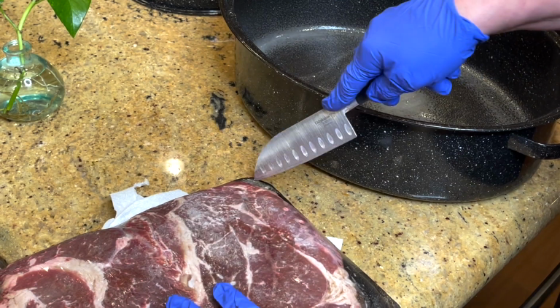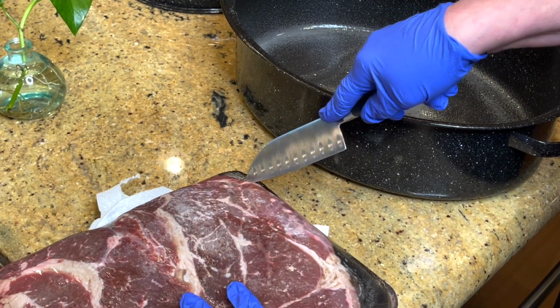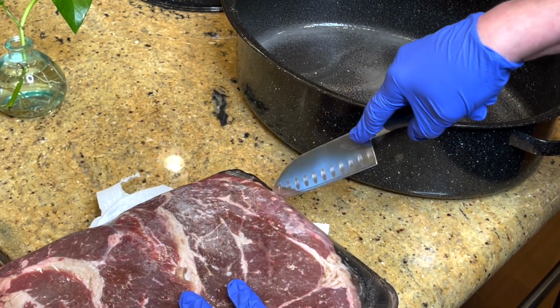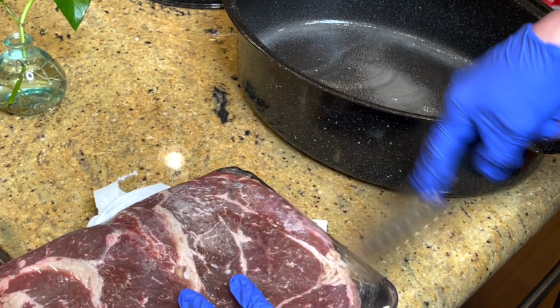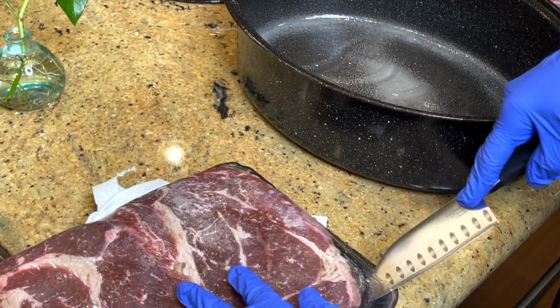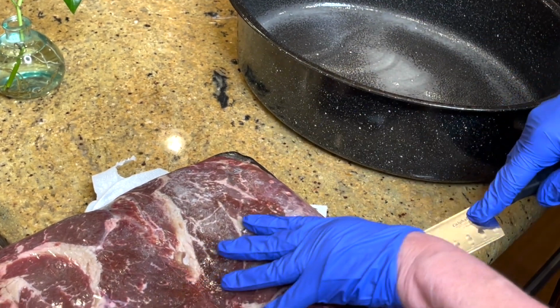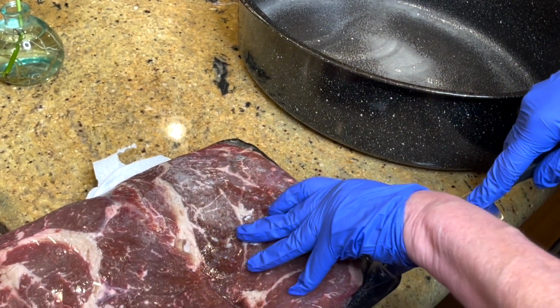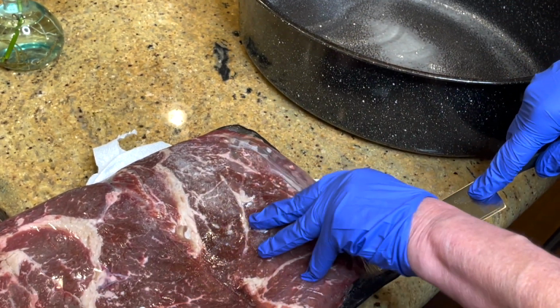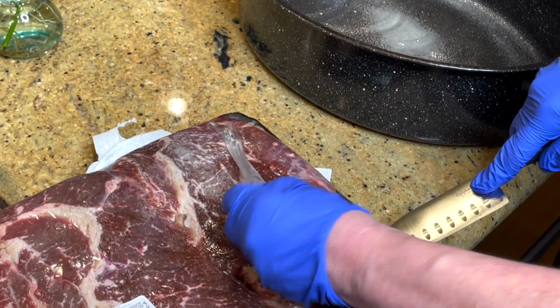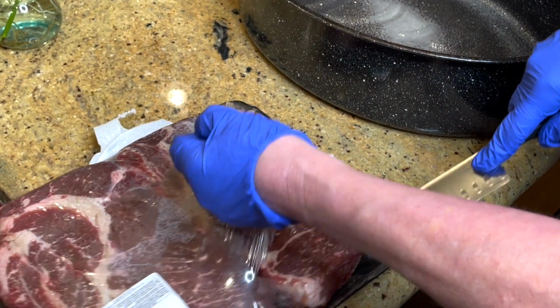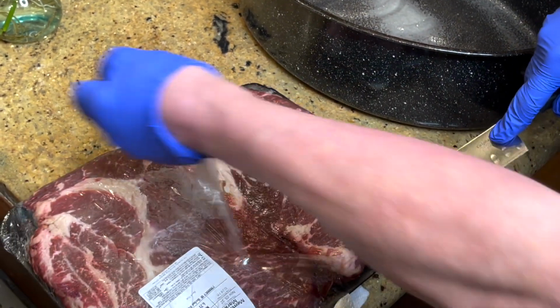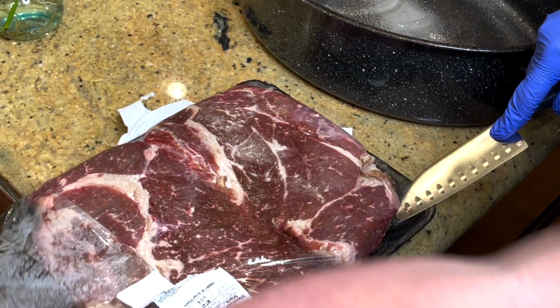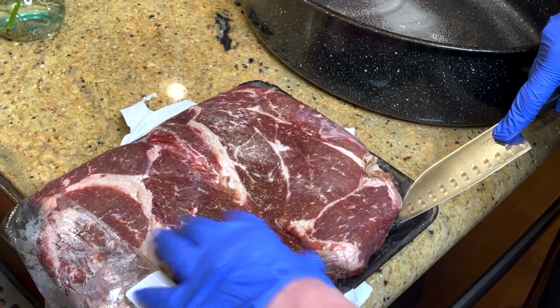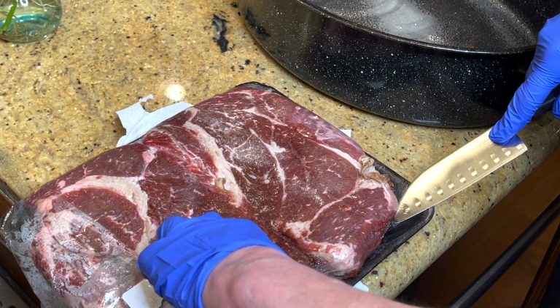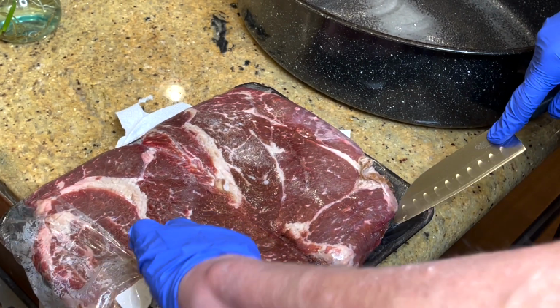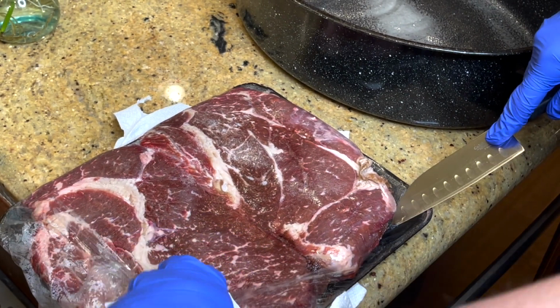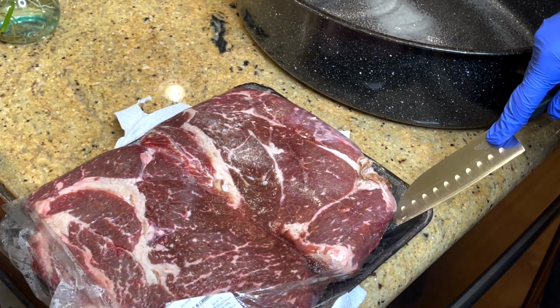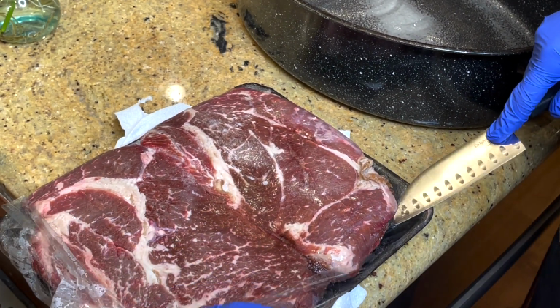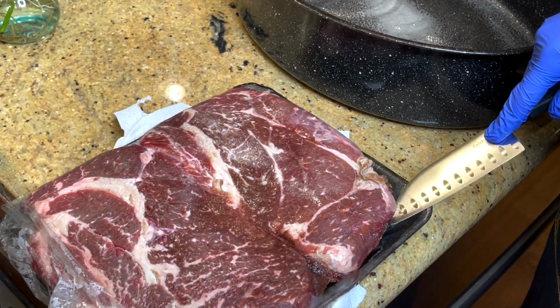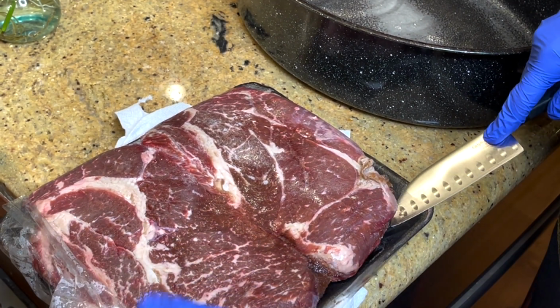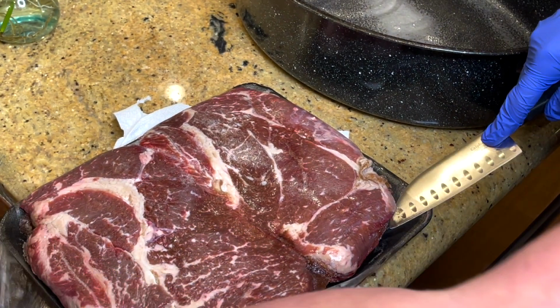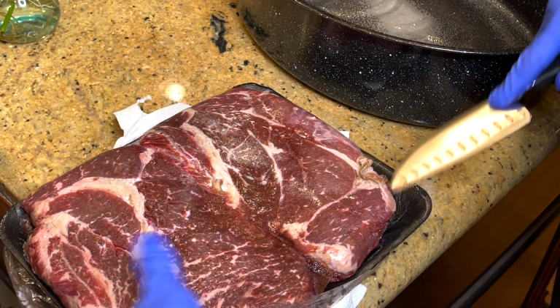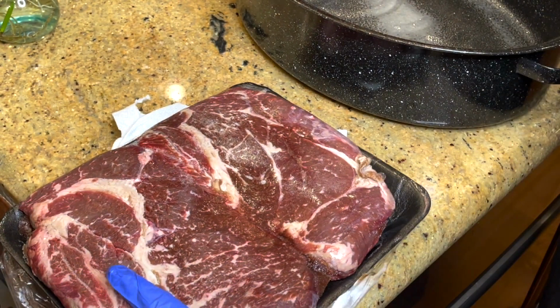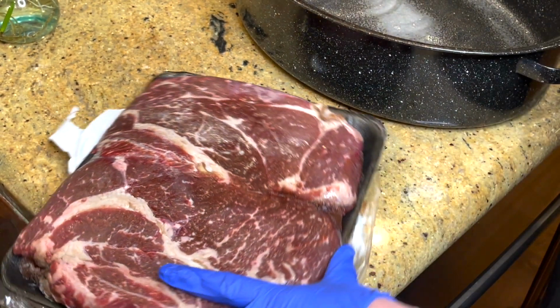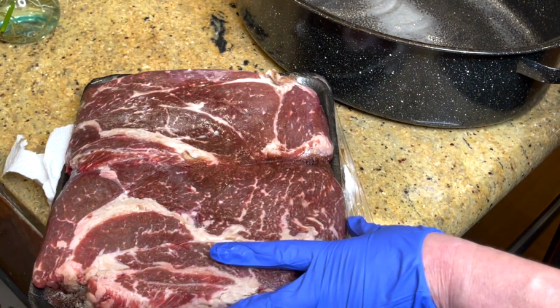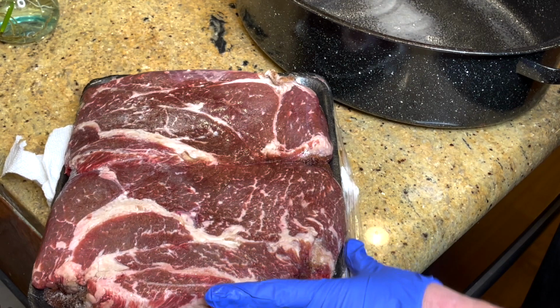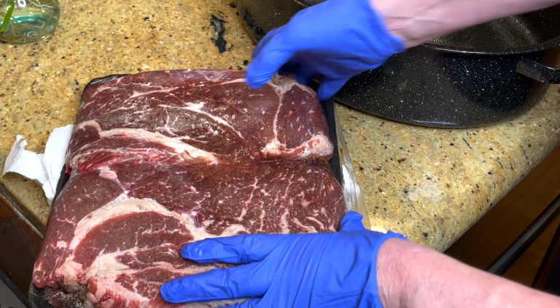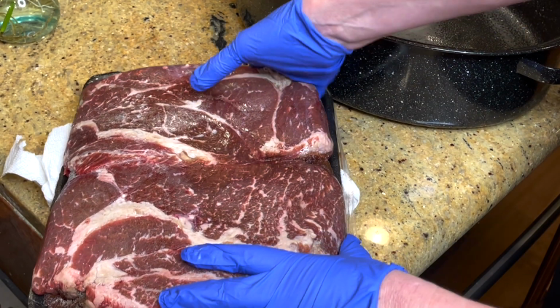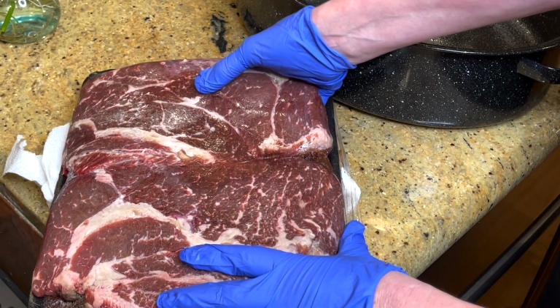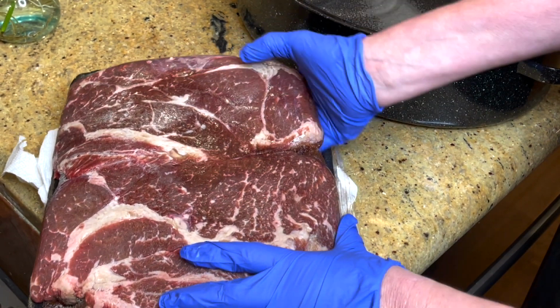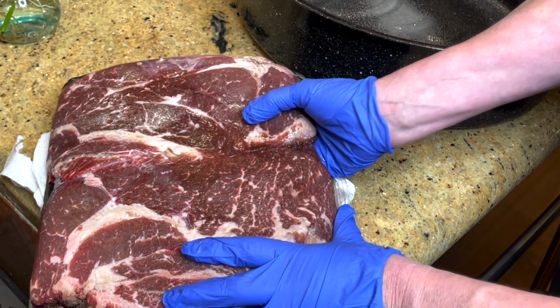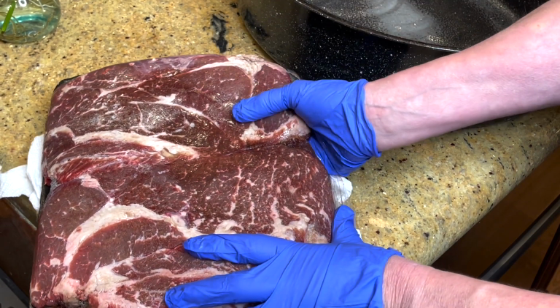When I was a young cook just starting out, my mom always made pot roasts on Sundays. I wanted to emulate her, but I could not make a pot roast to save myself — I tried browning it, I tried everything I knew to do.